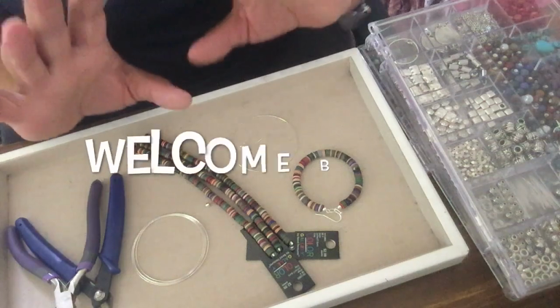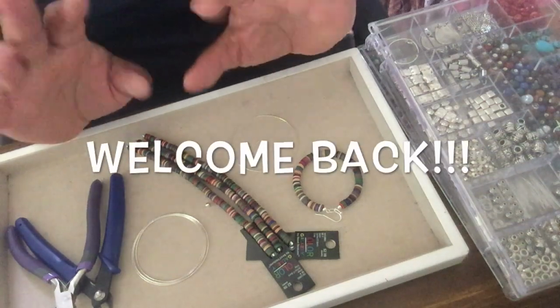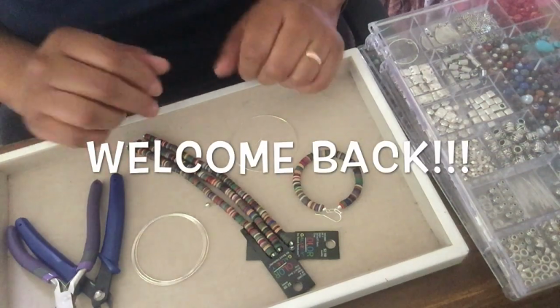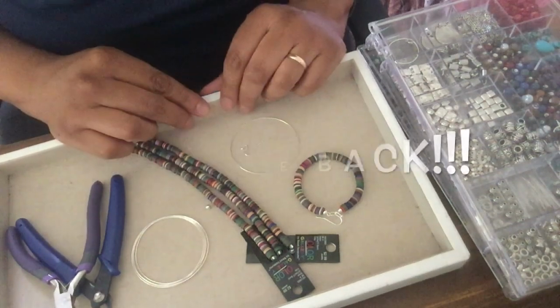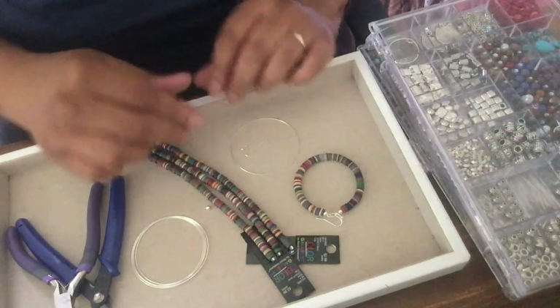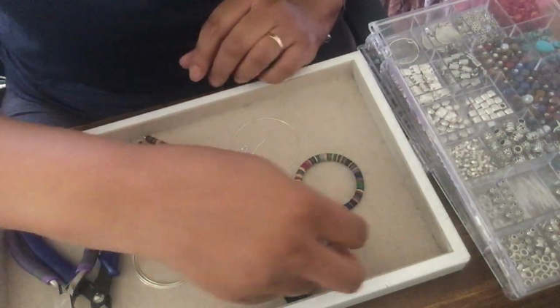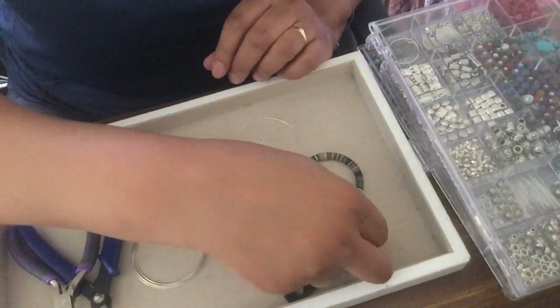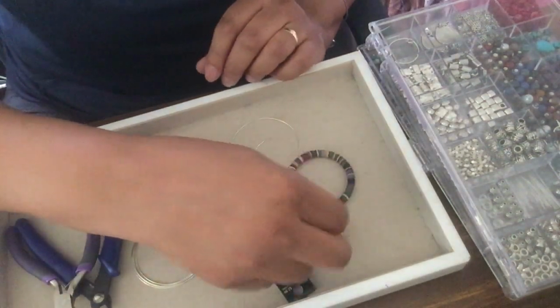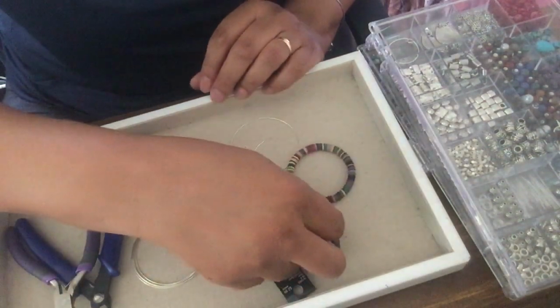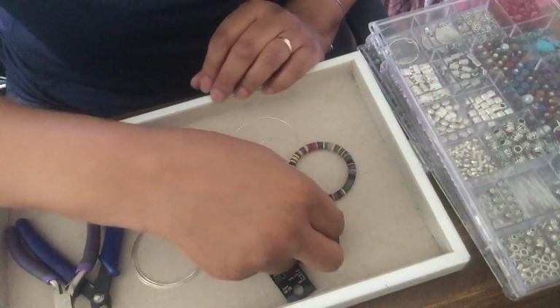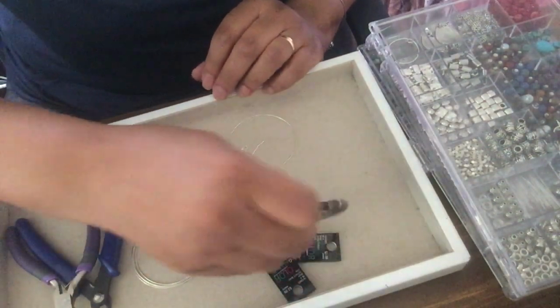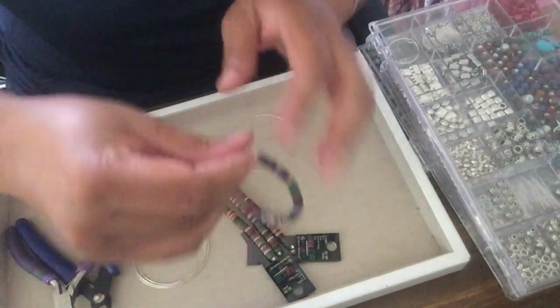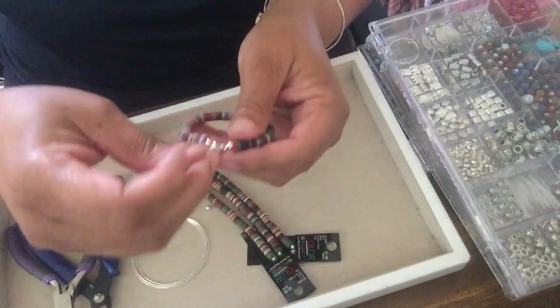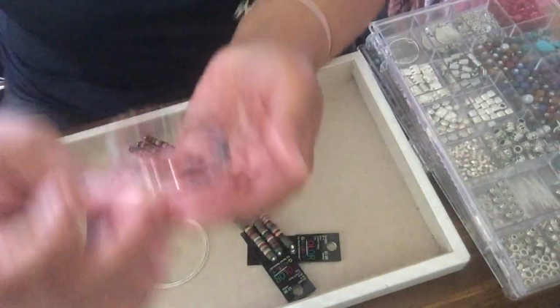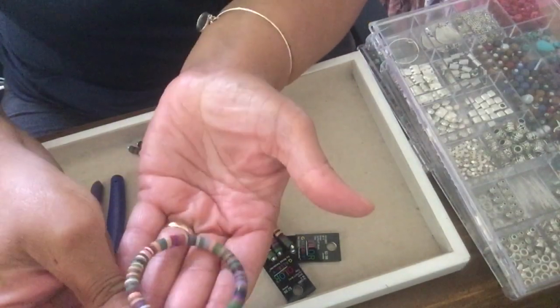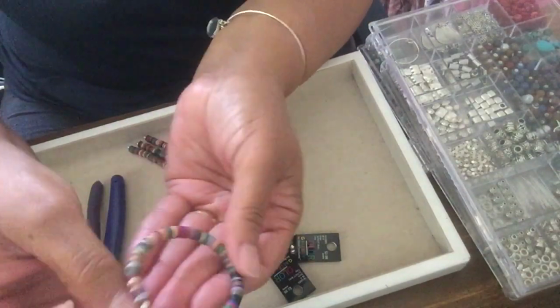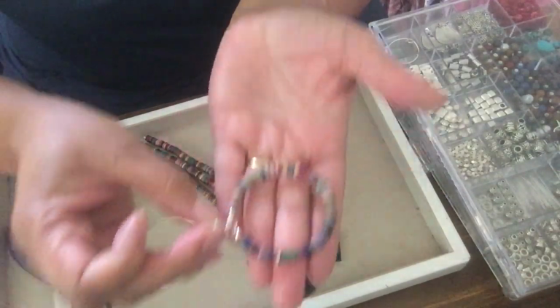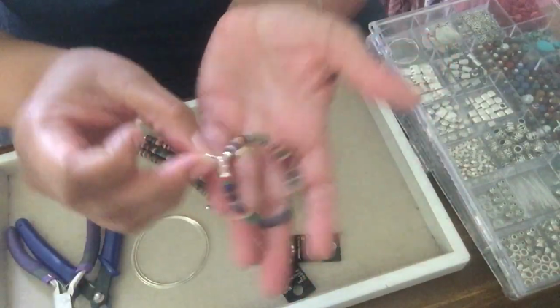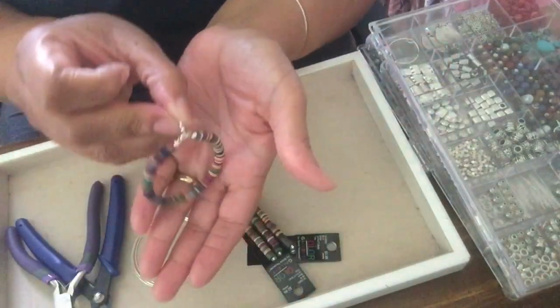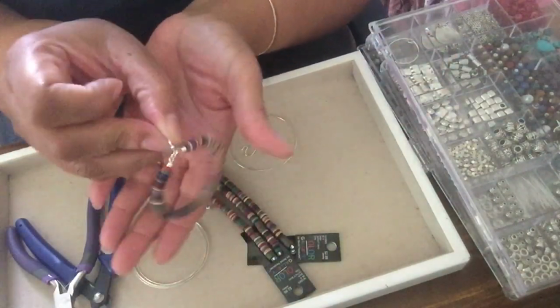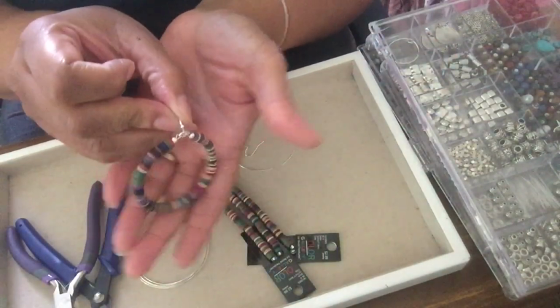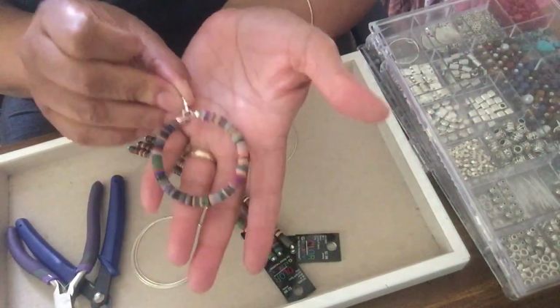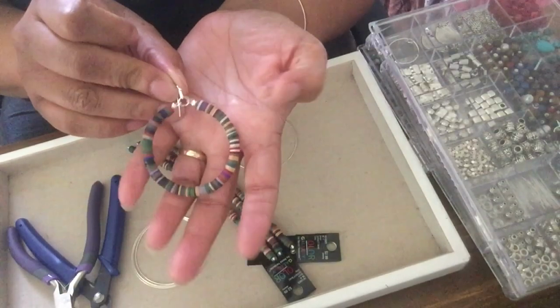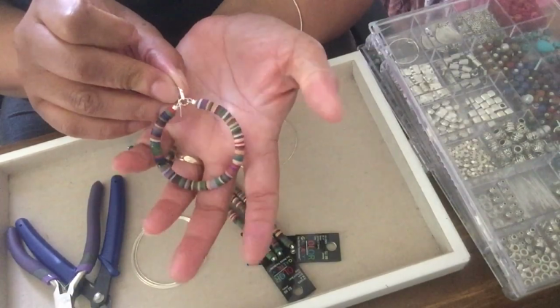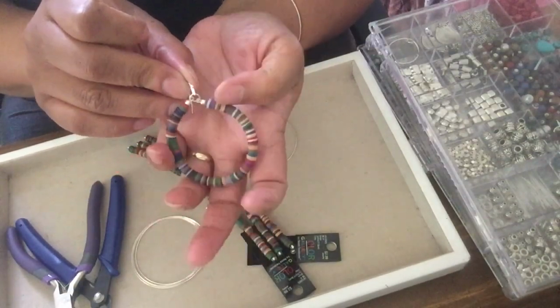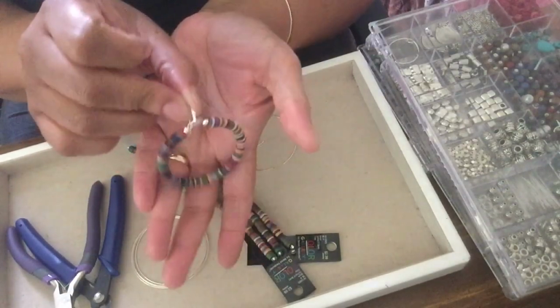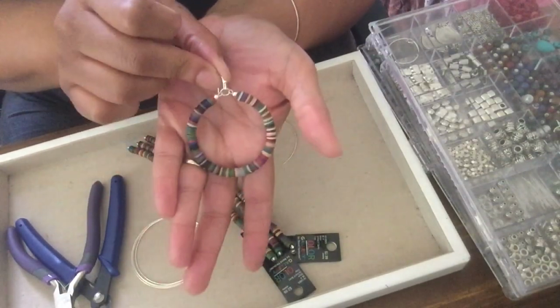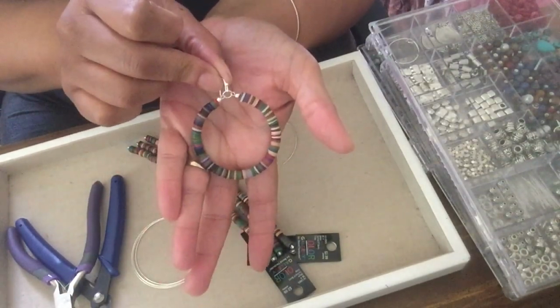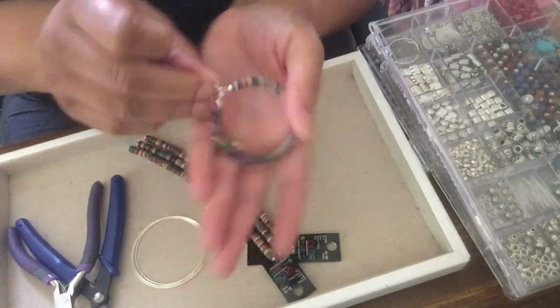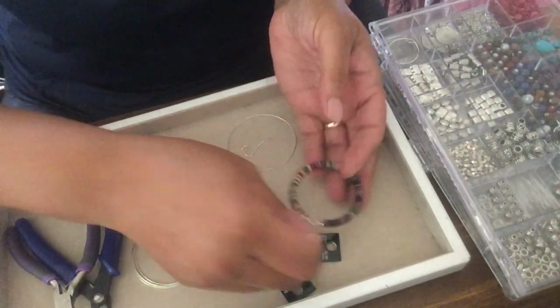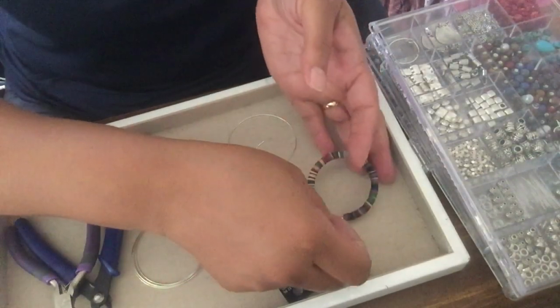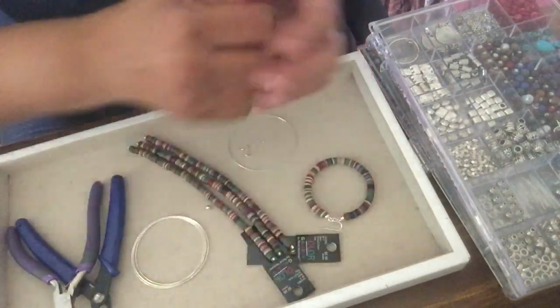Hey everybody, welcome back to the Jewelry Spot. Today's project is with more polymer clay — this time it is big hoops. I'm gonna make matching hoops to make a pair. Keep on watching, don't forget to subscribe.